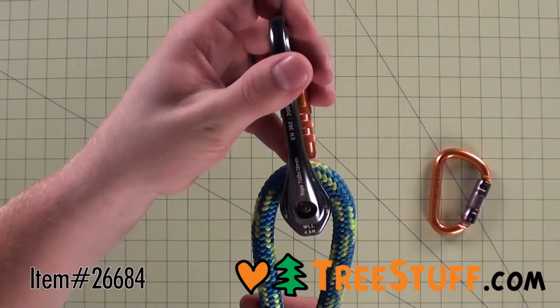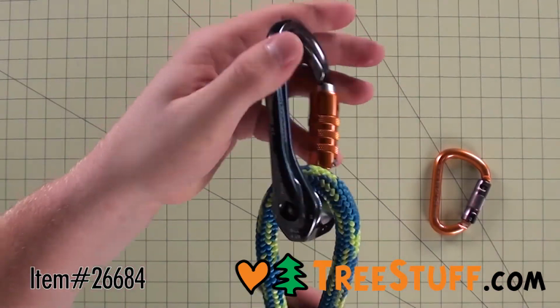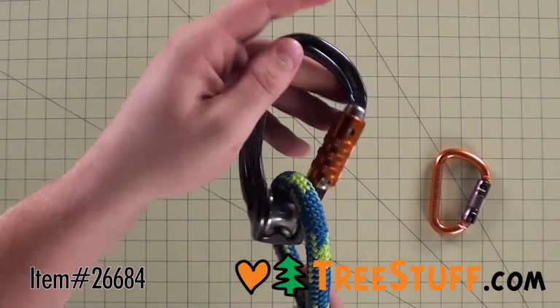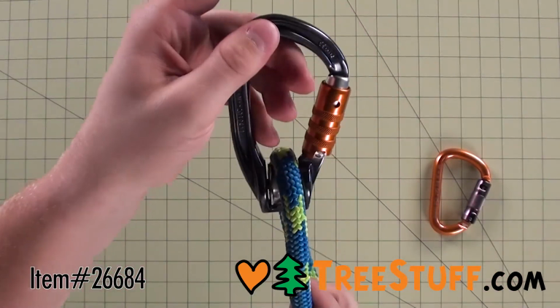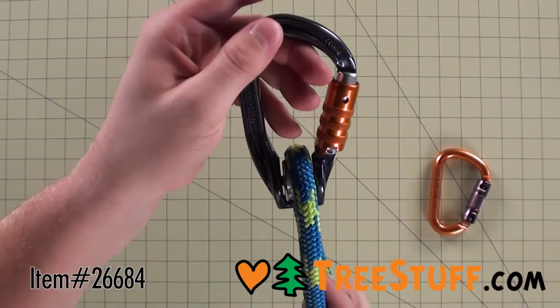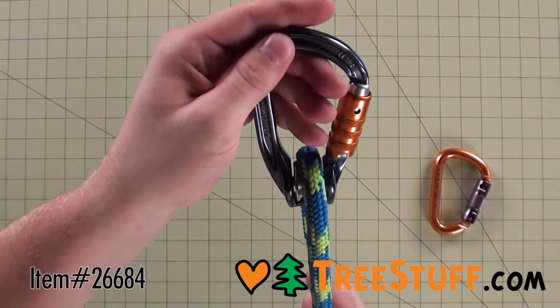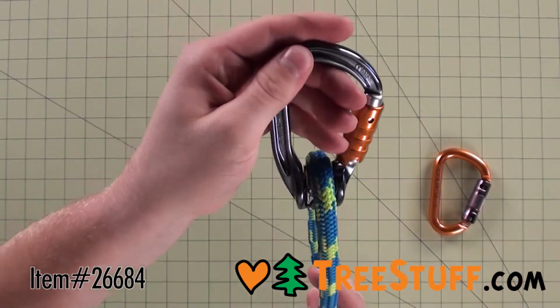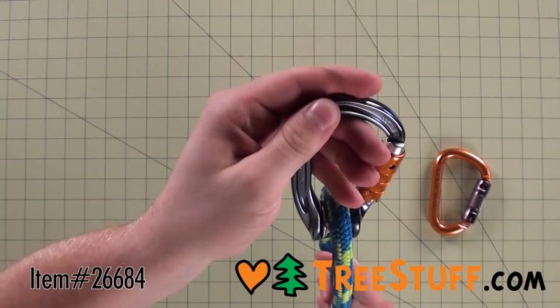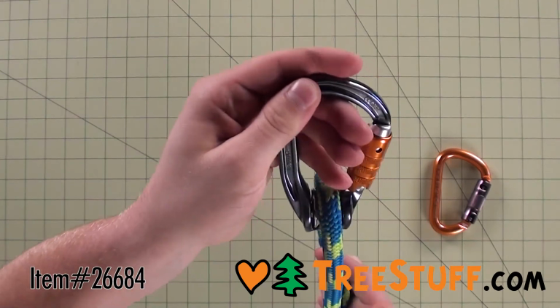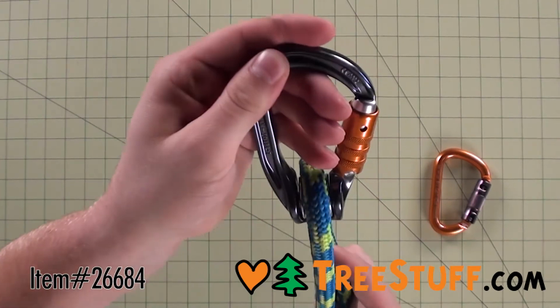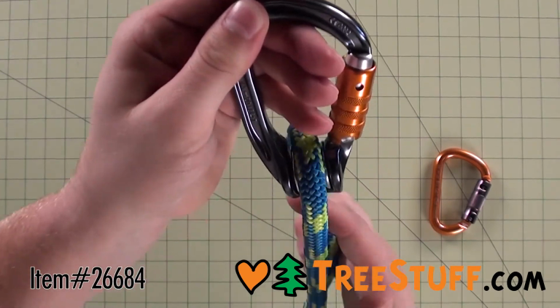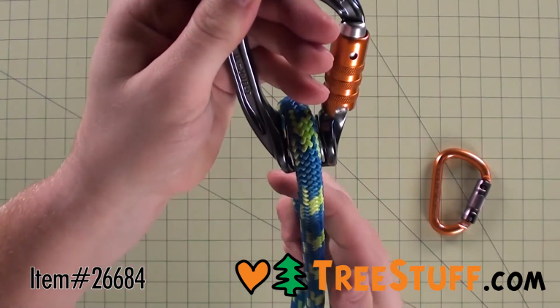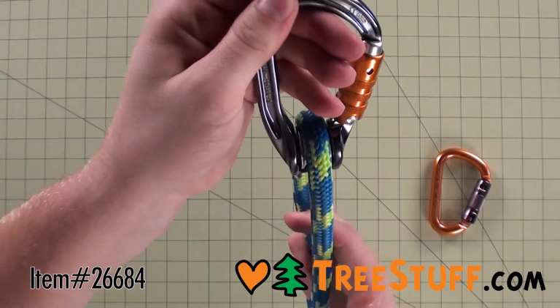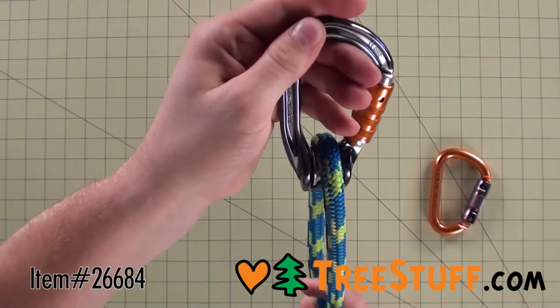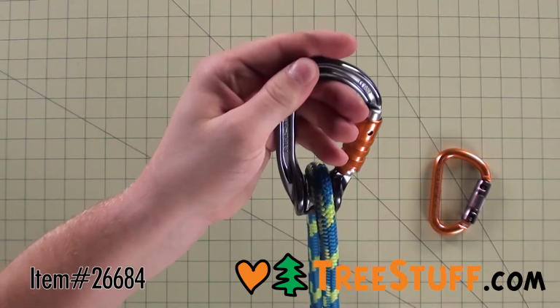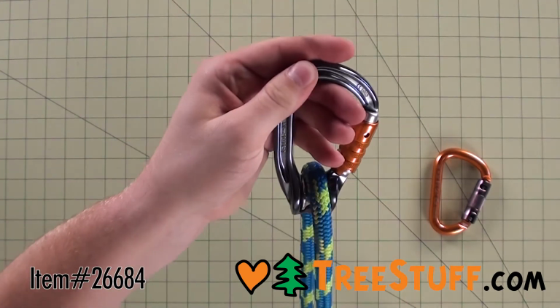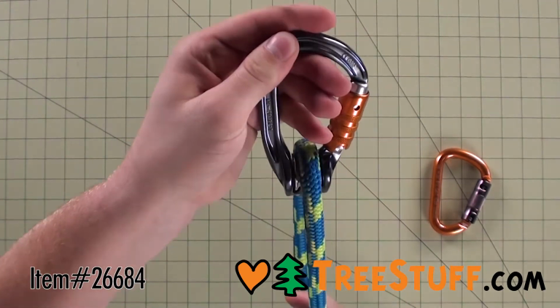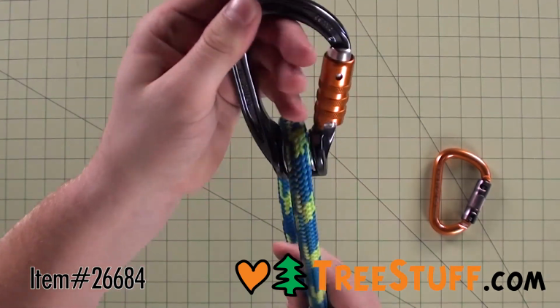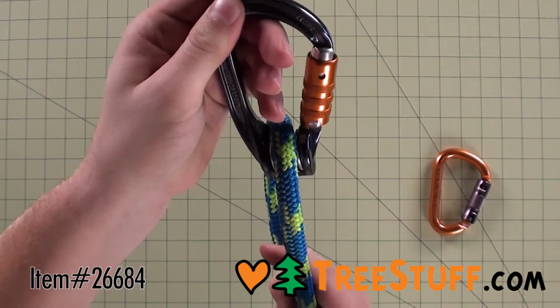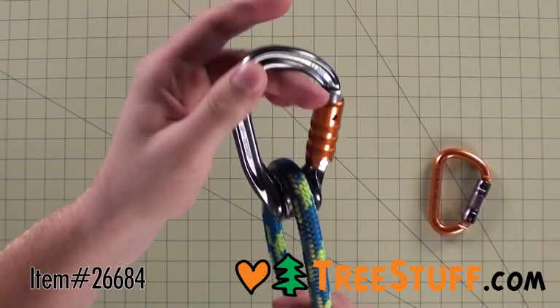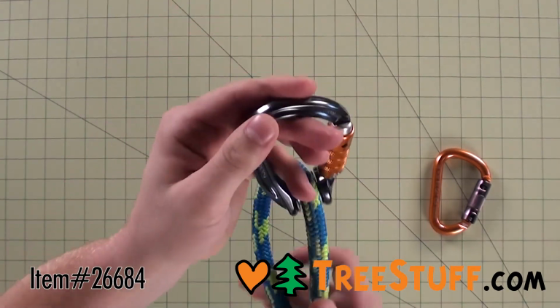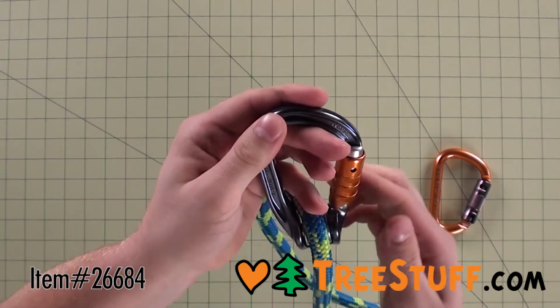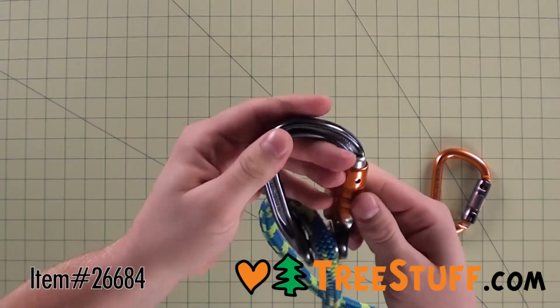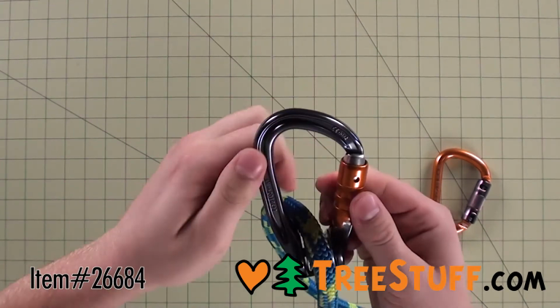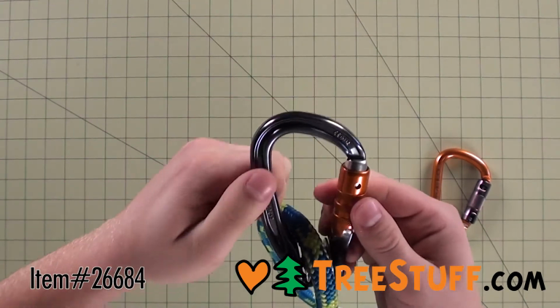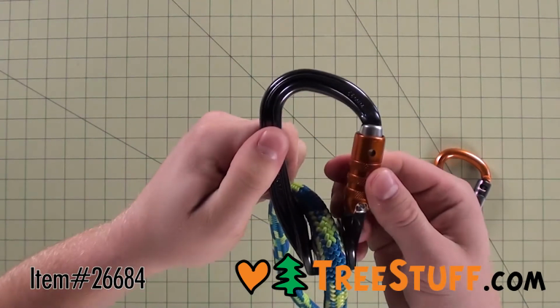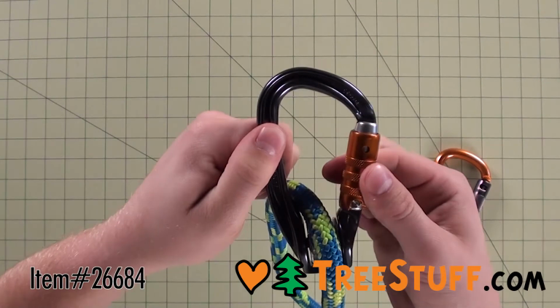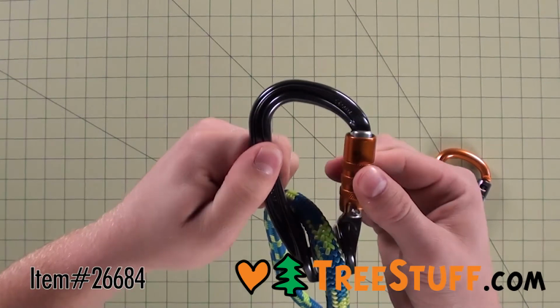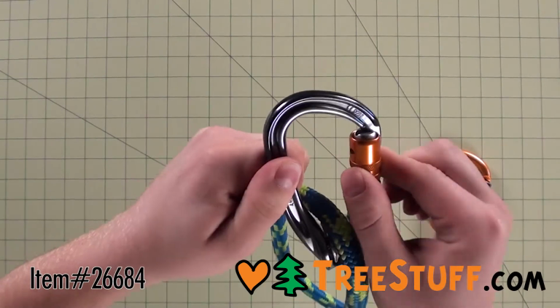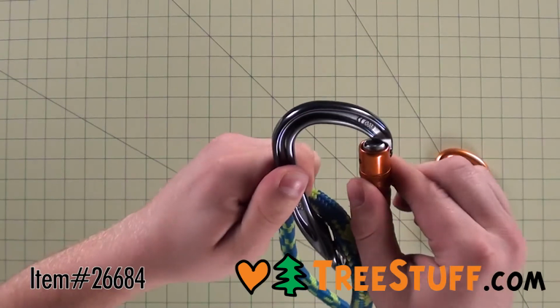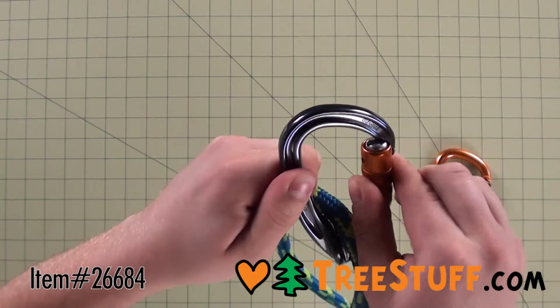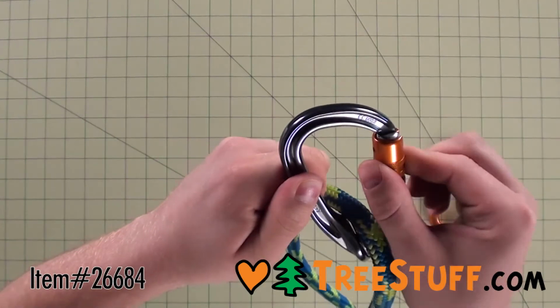Since the gate on the RollClip Z opens on the non-pulley side, it's easier to install on devices, even when you've already installed it on a 13mm rope.